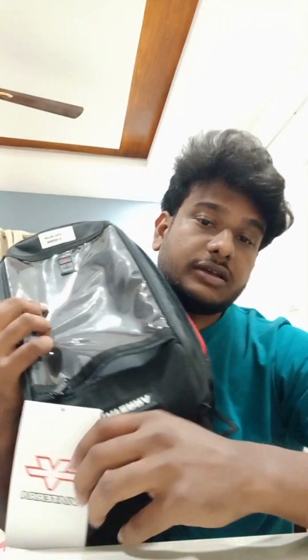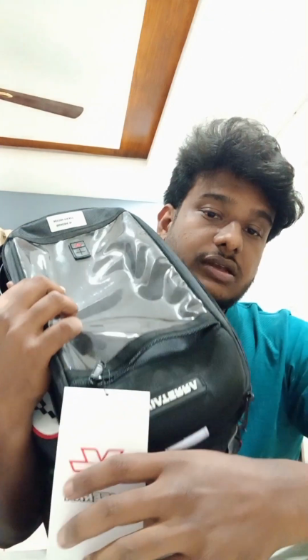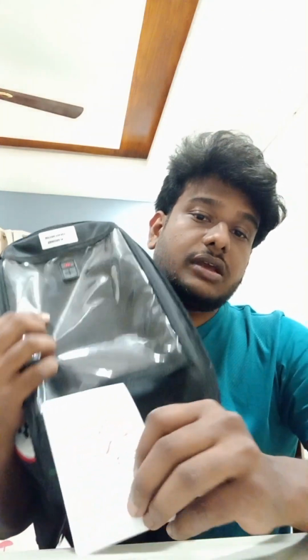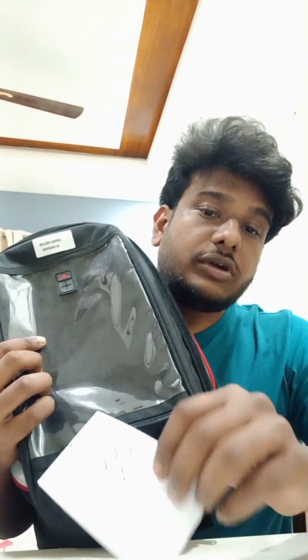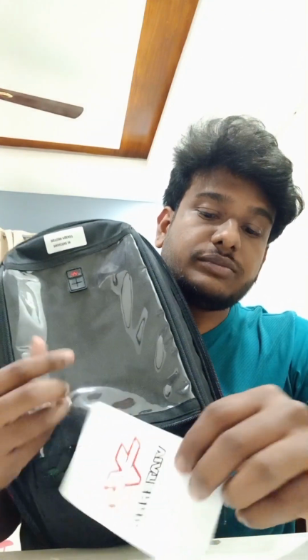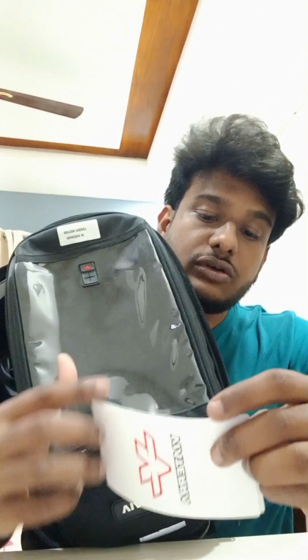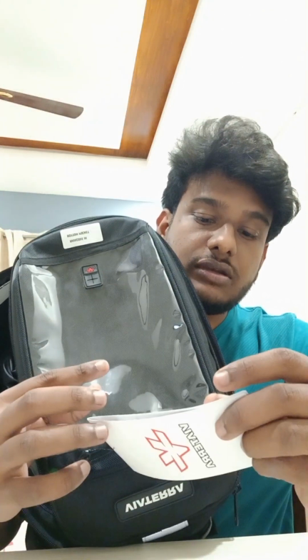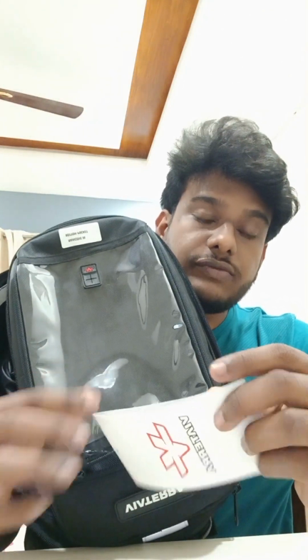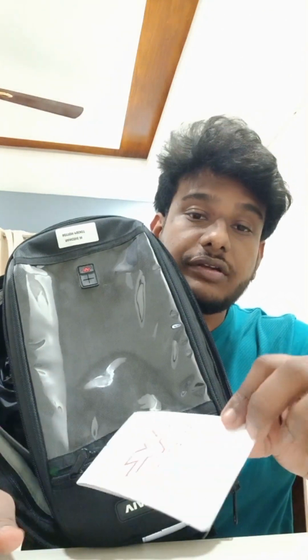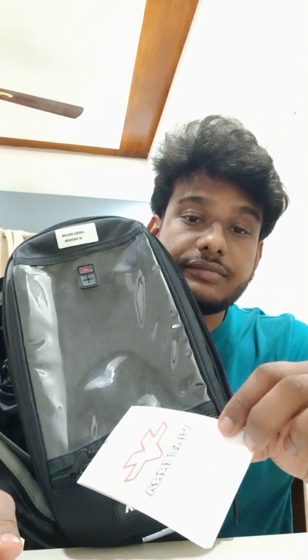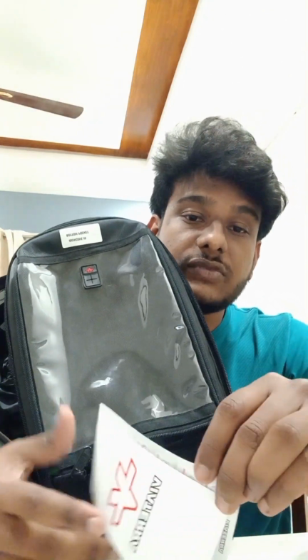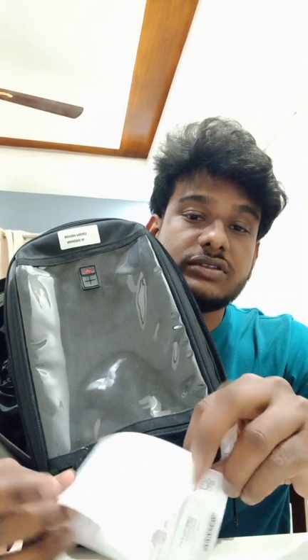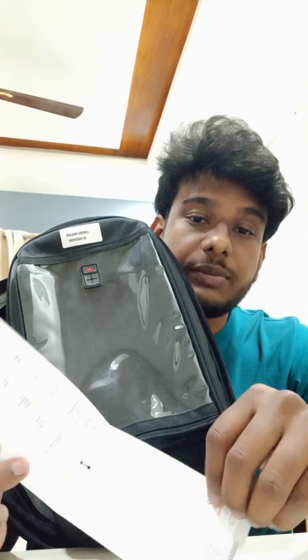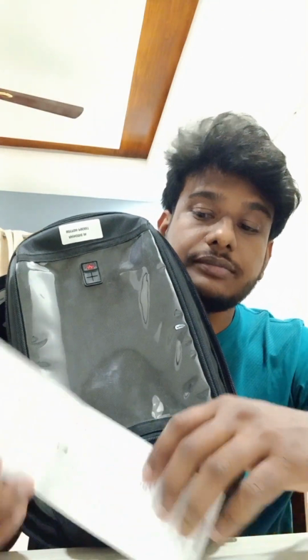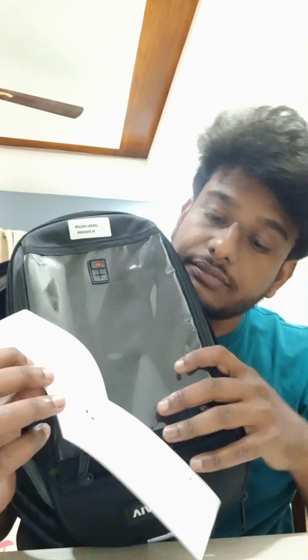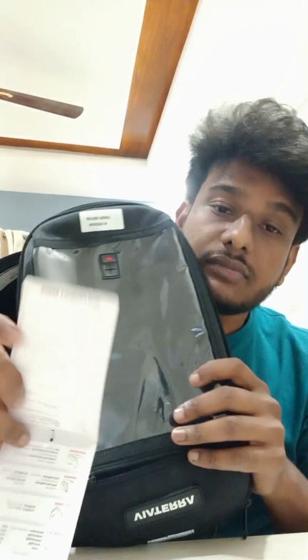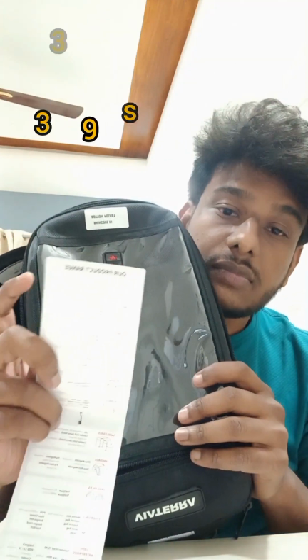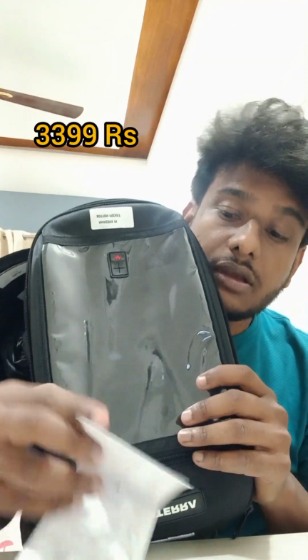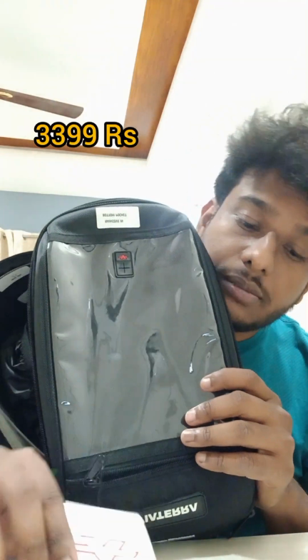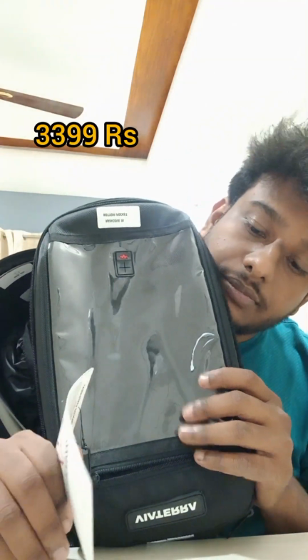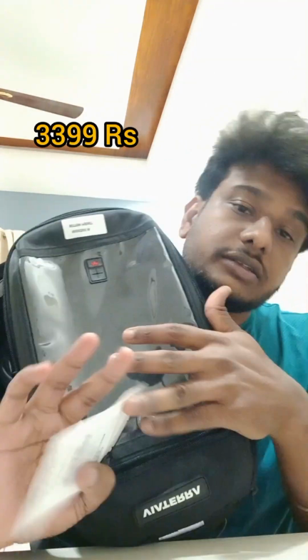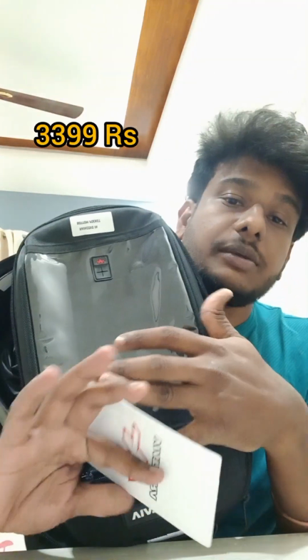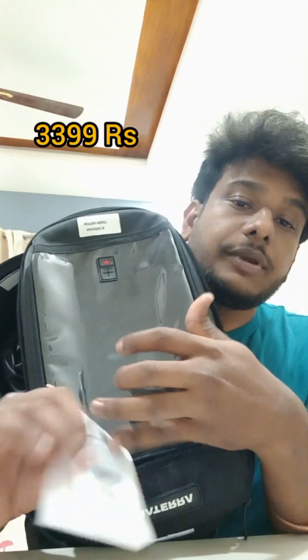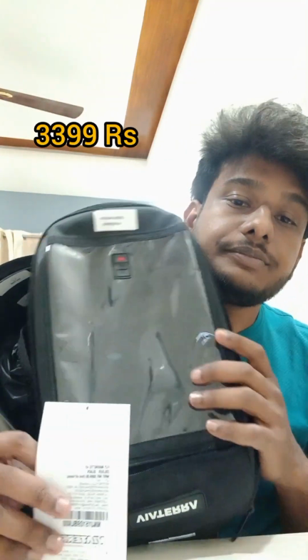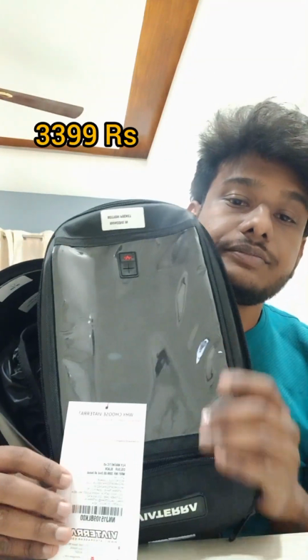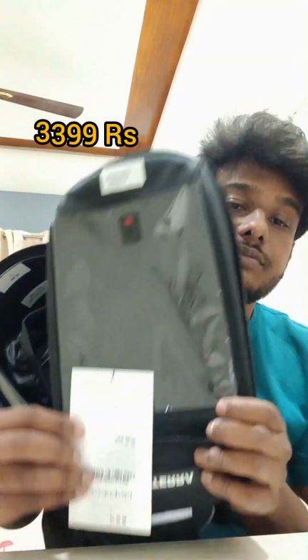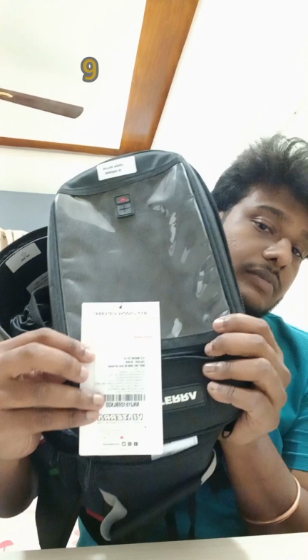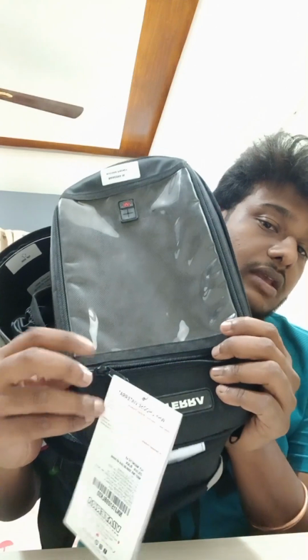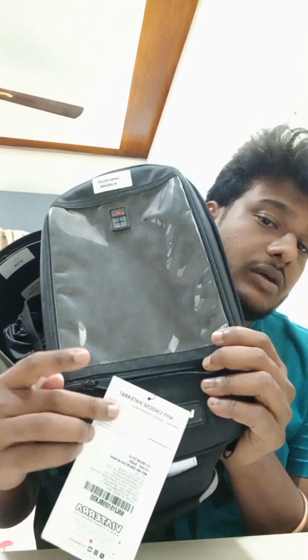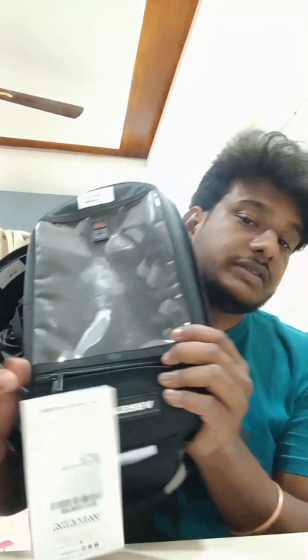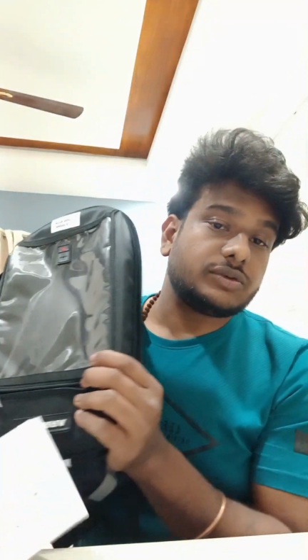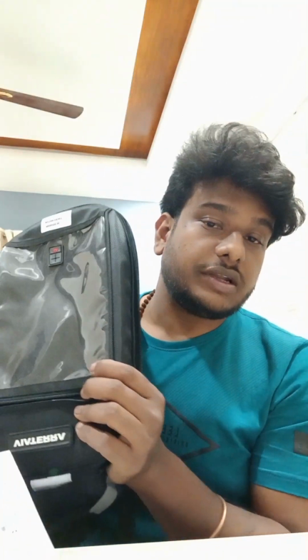I bought it for around 3,400 rupees. This is the MRP.